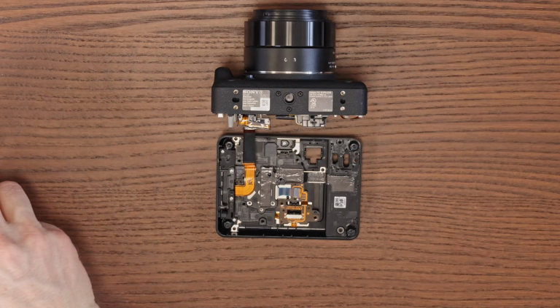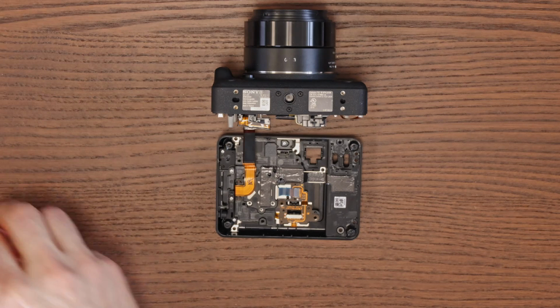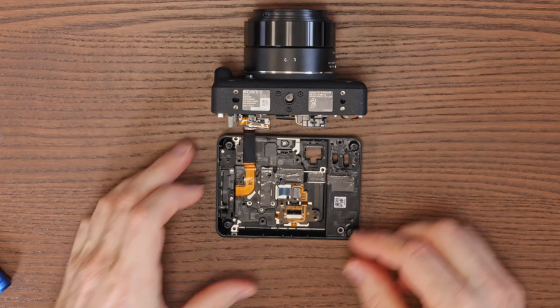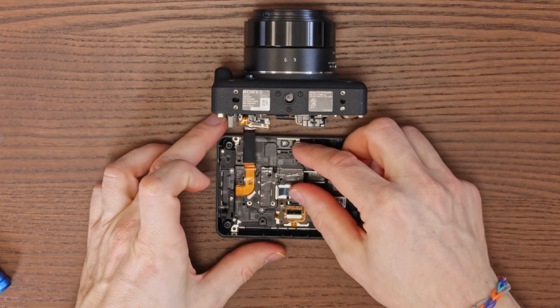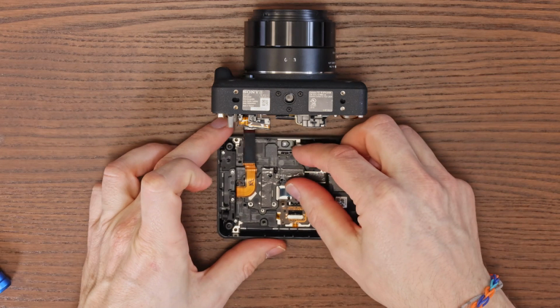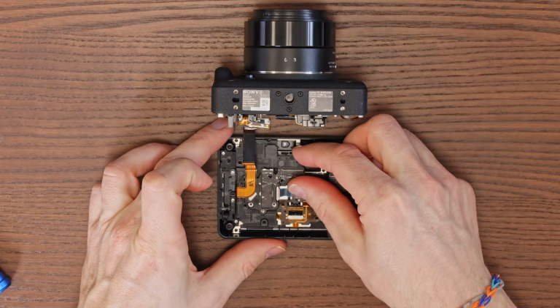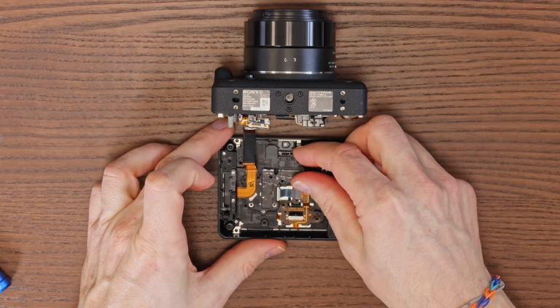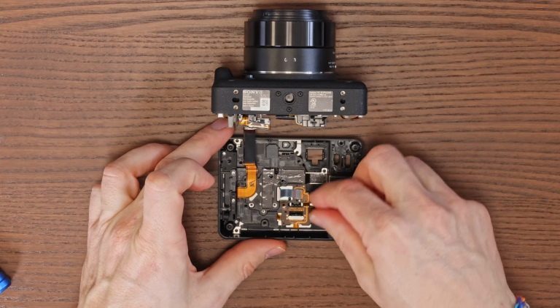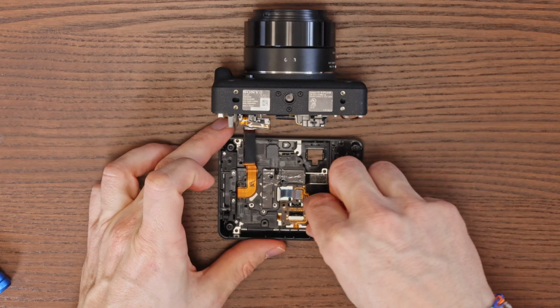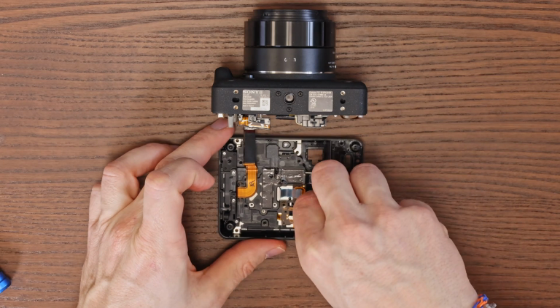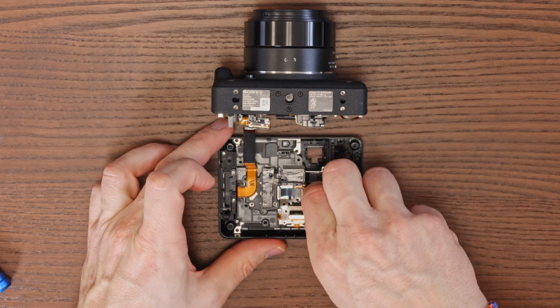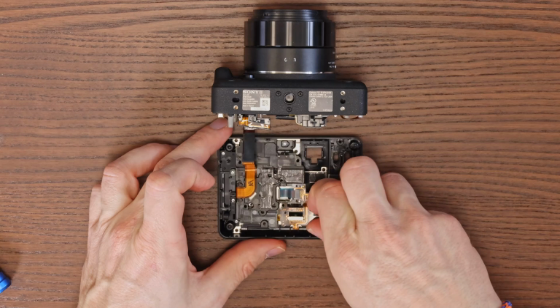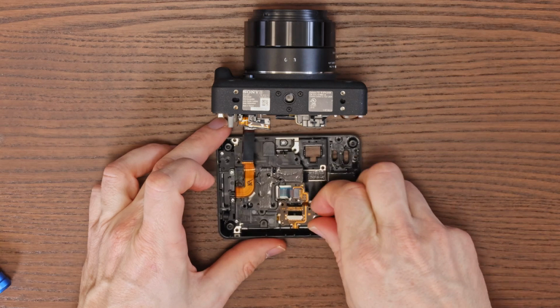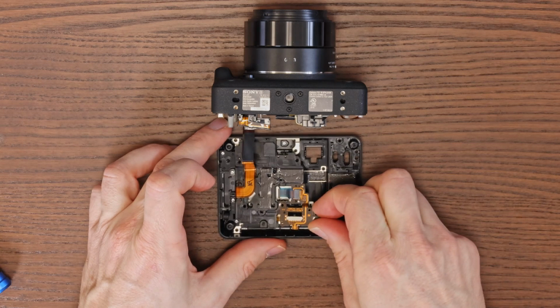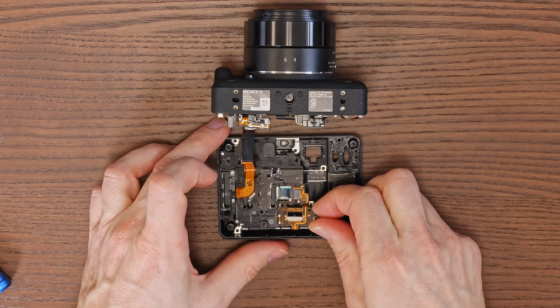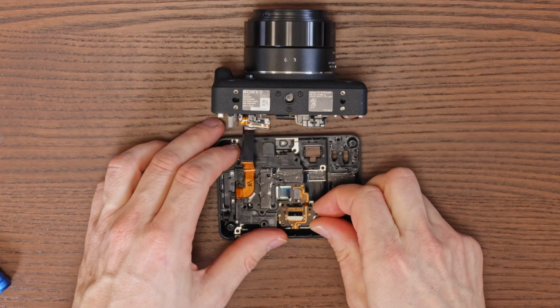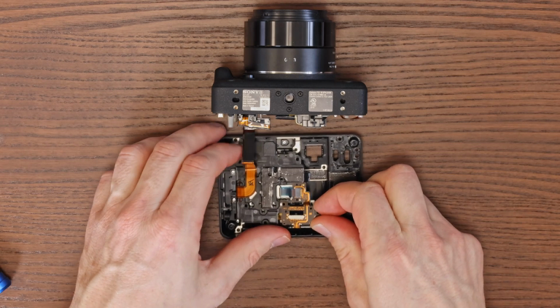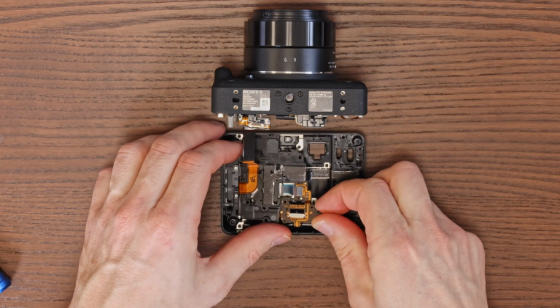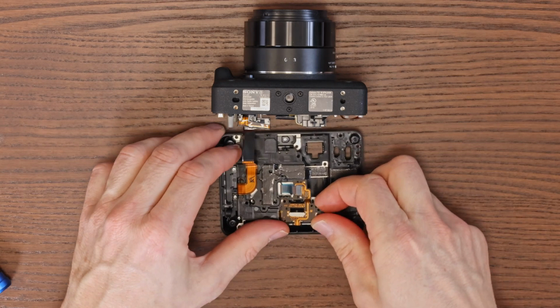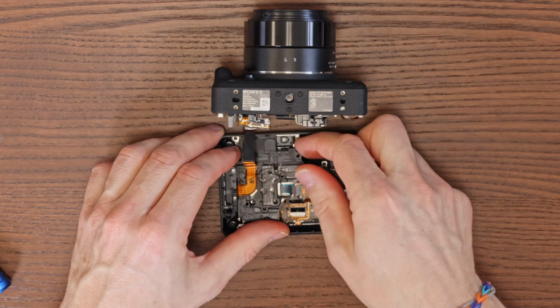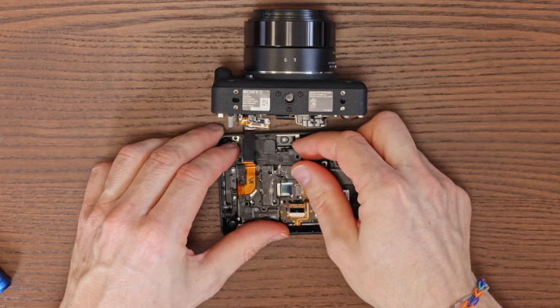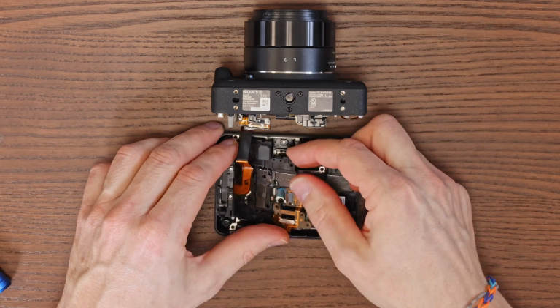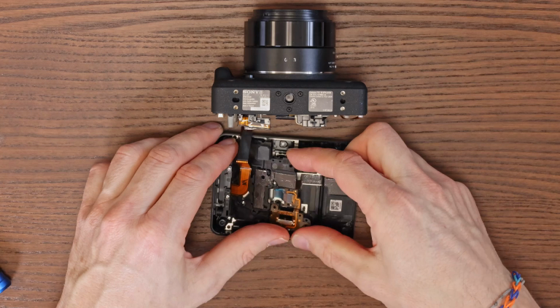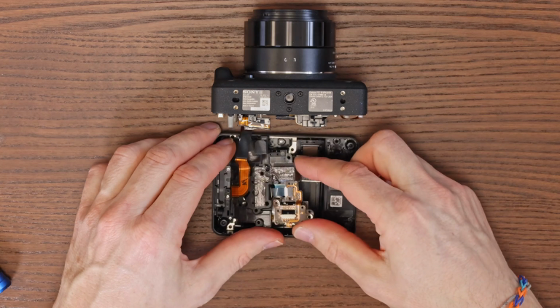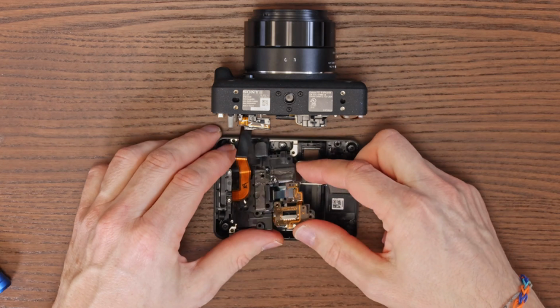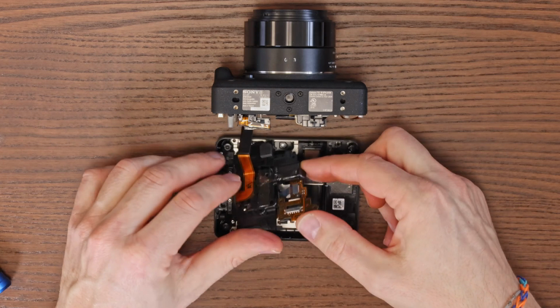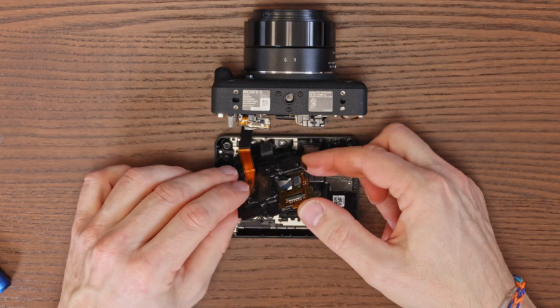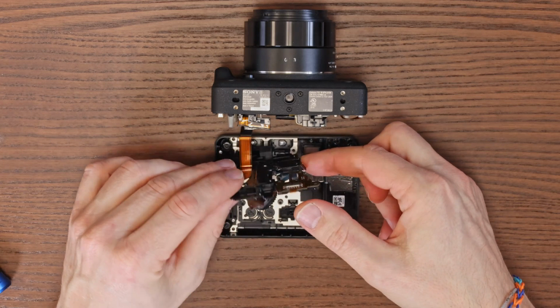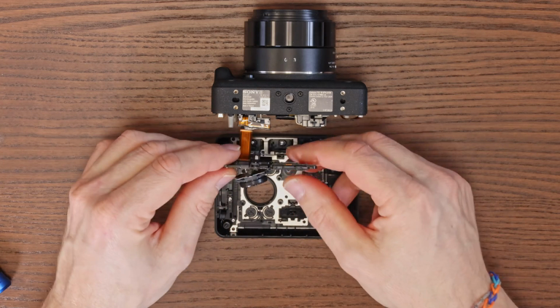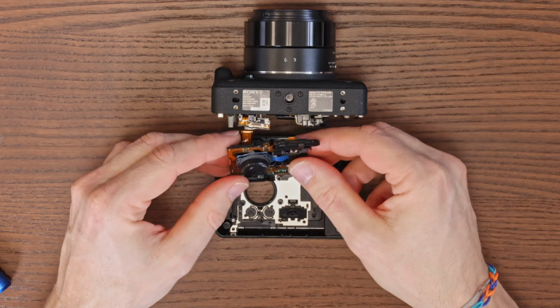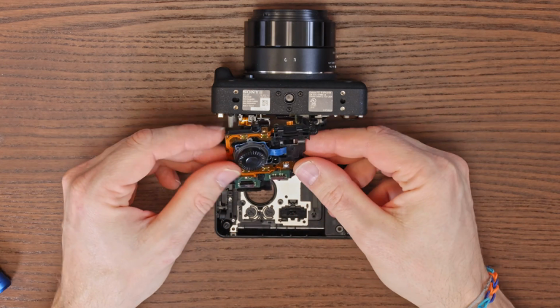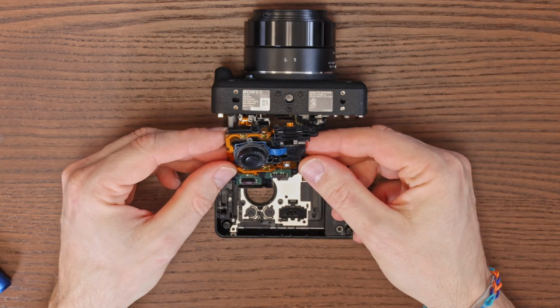Now lift the button segment and set the back cover of the camera aside. Handle the back cover carefully to prevent the plastic buttons from popping out.